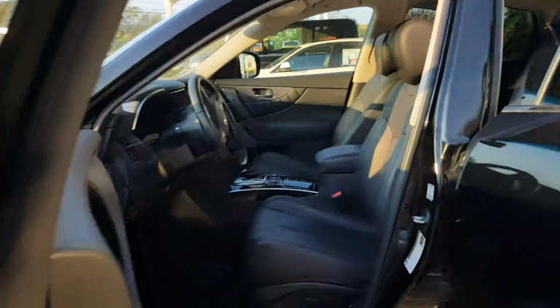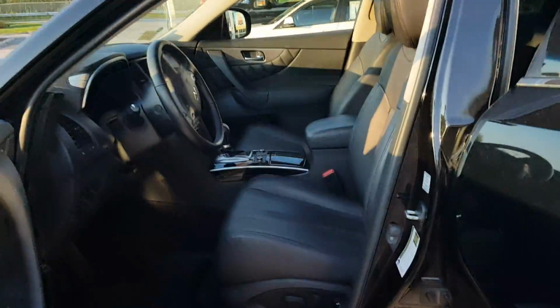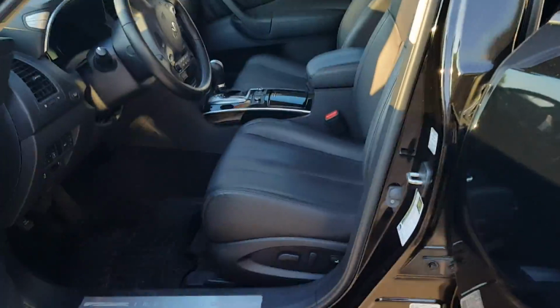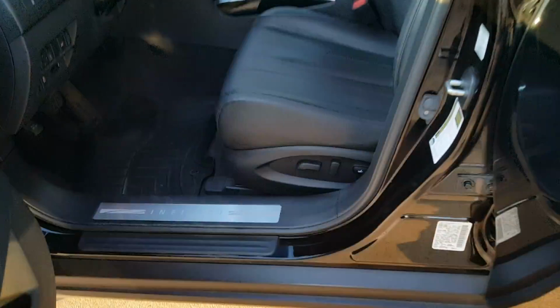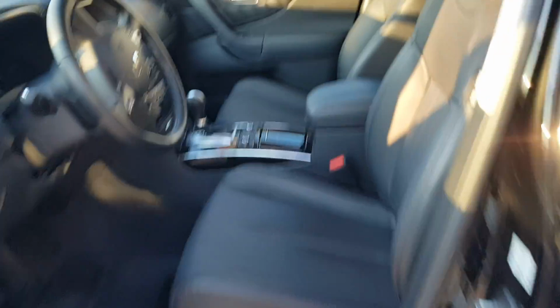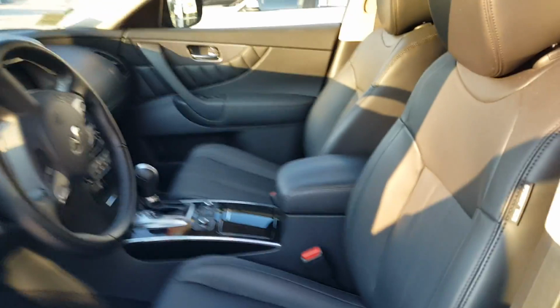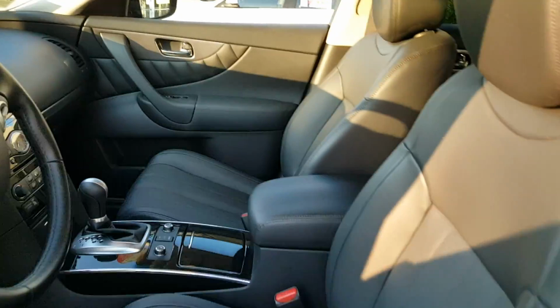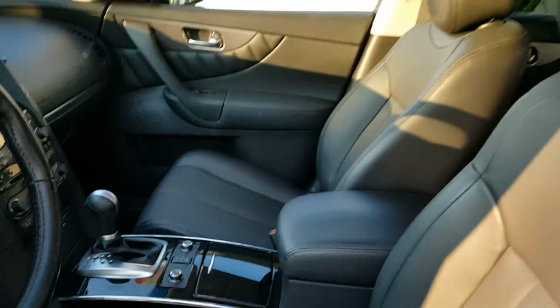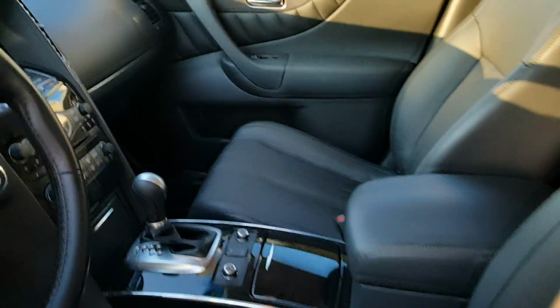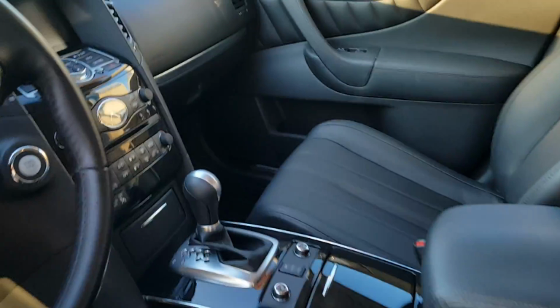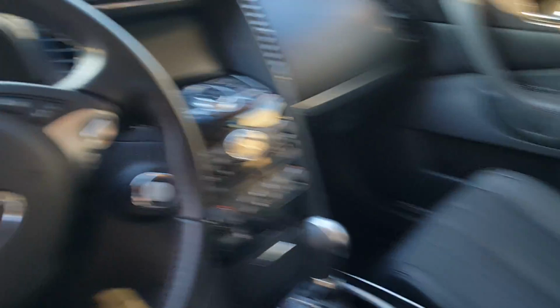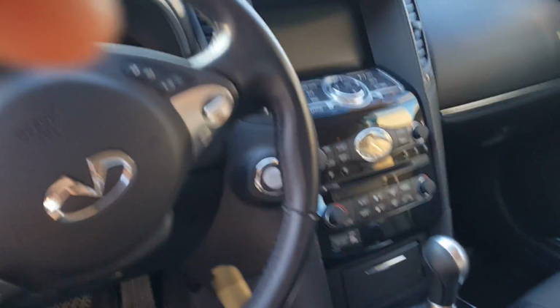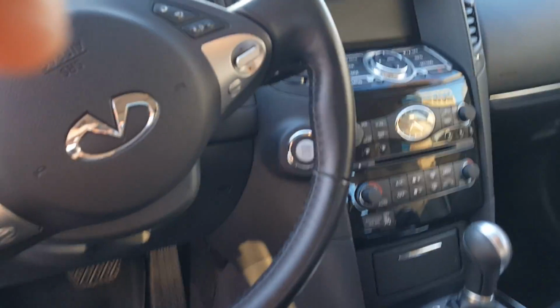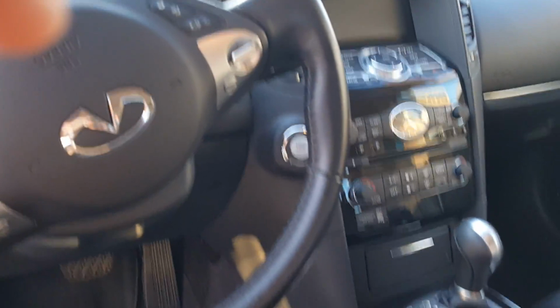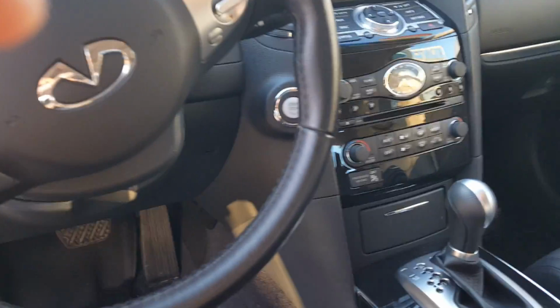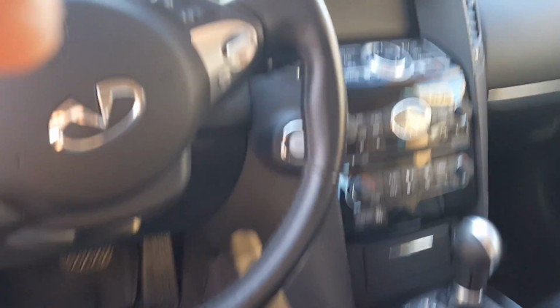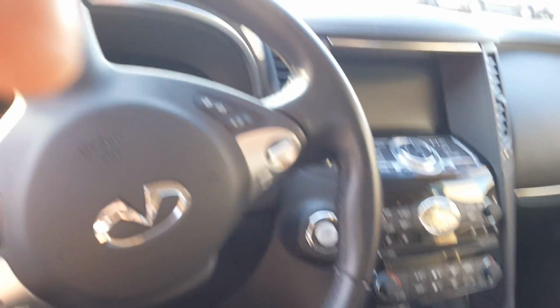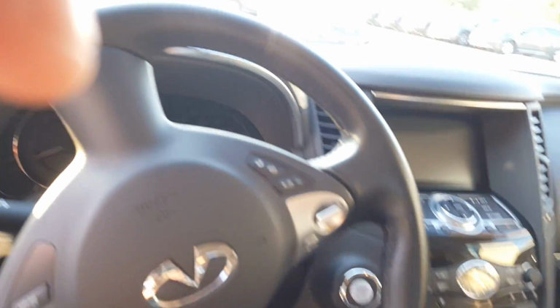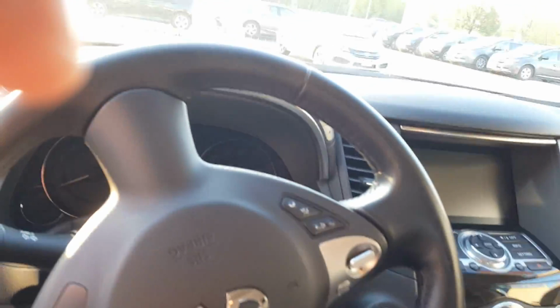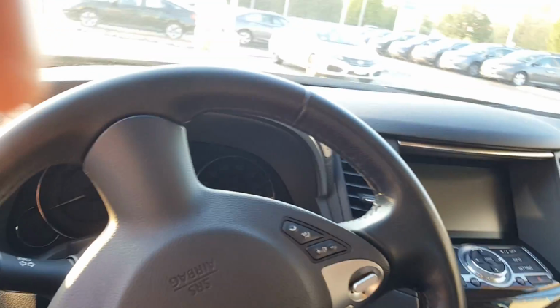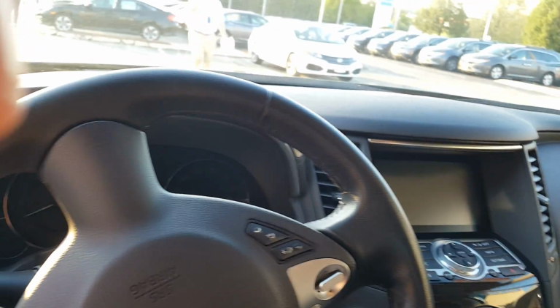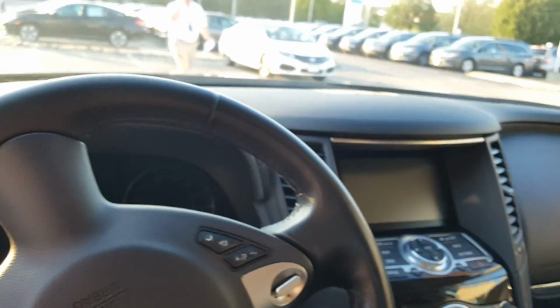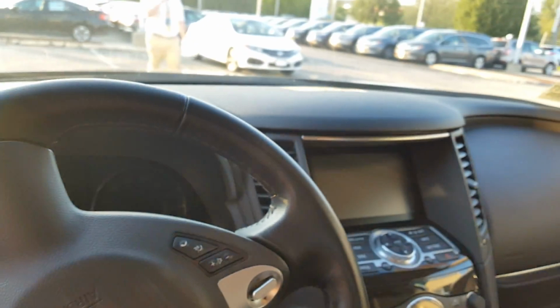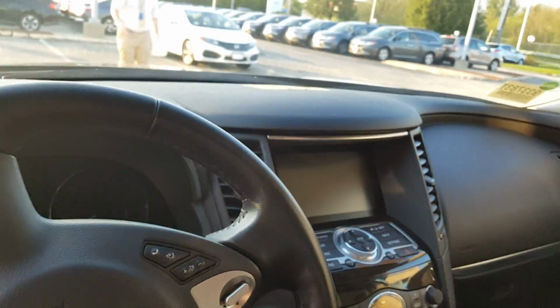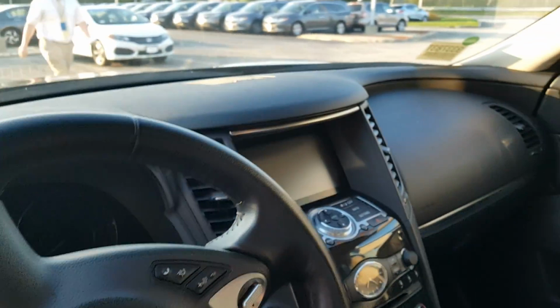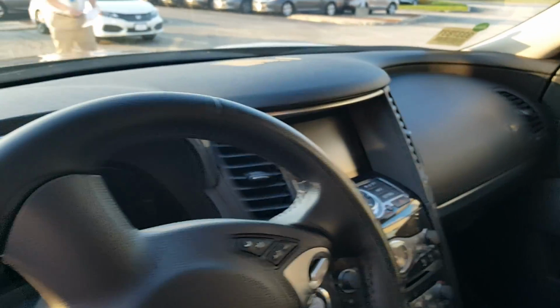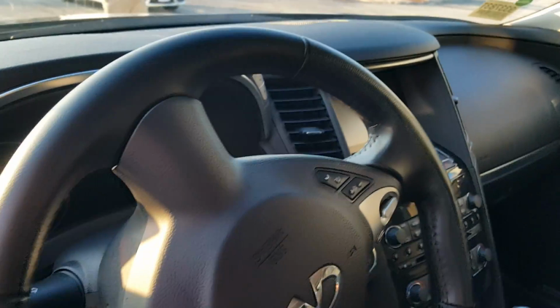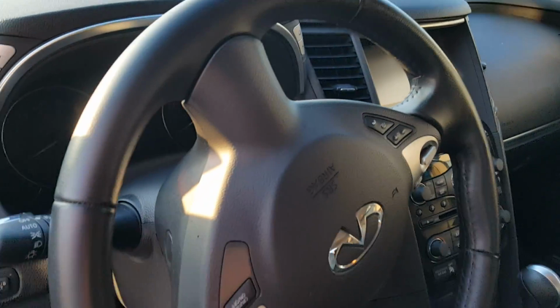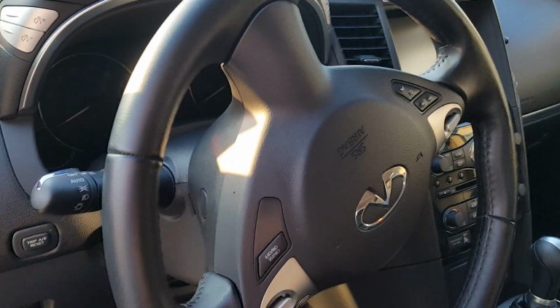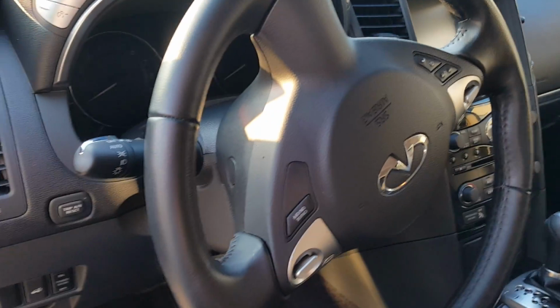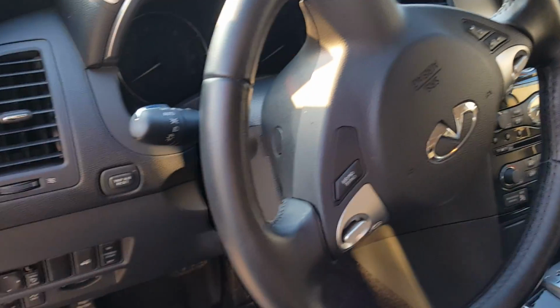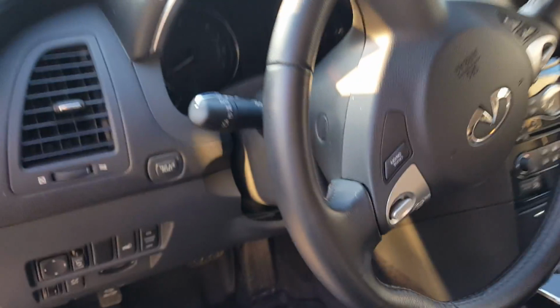Nice leather interior — get everything right here. Nice big display for your stereo, and buttons on the steering wheel.